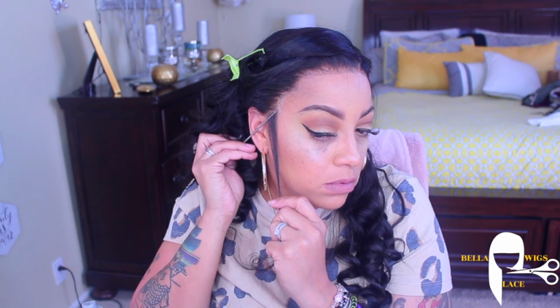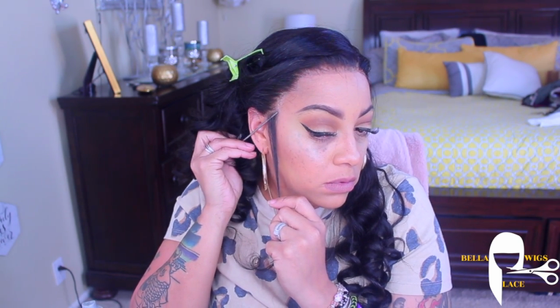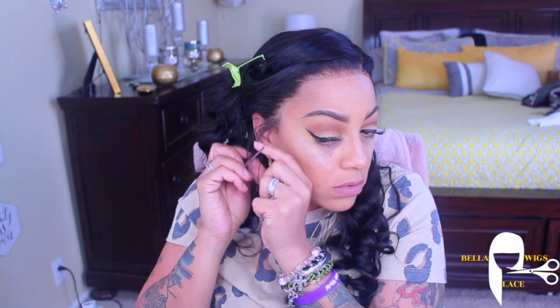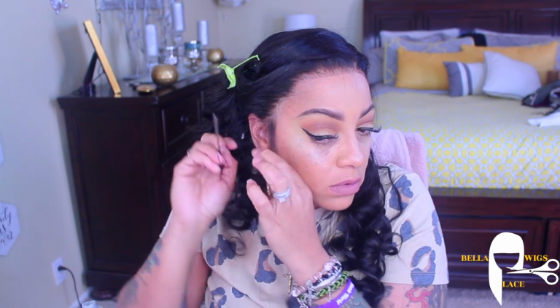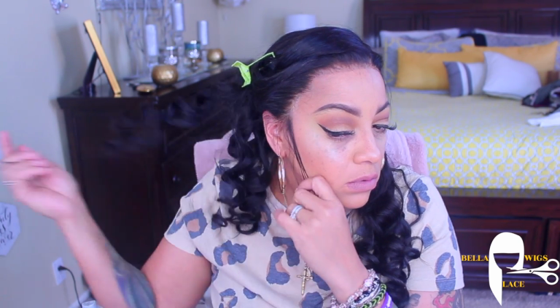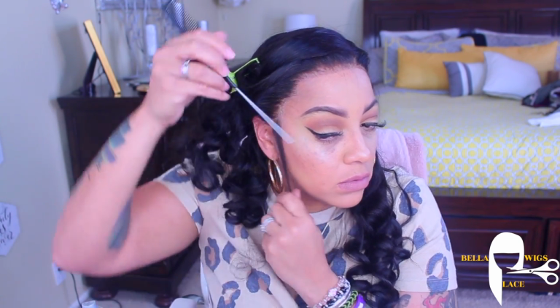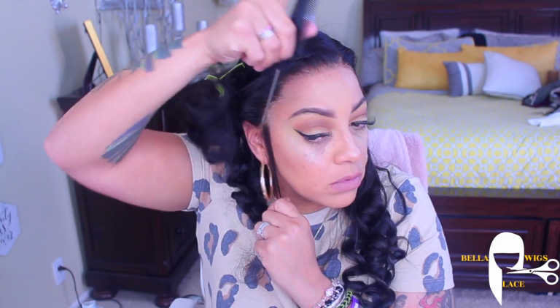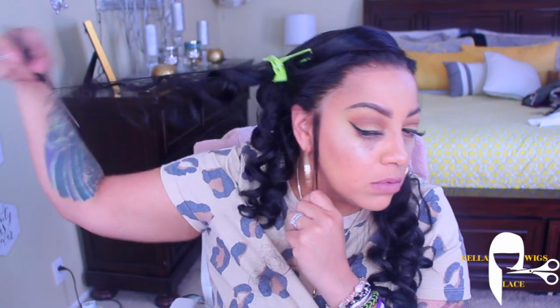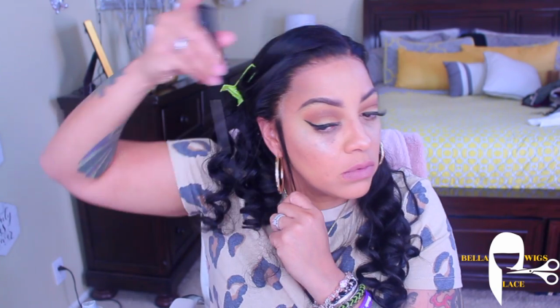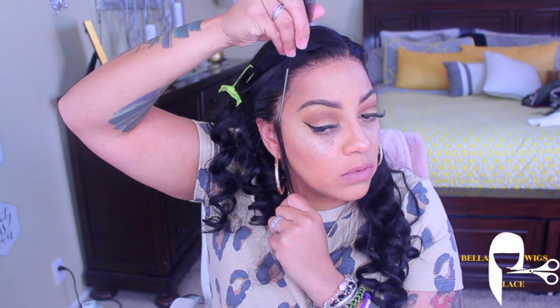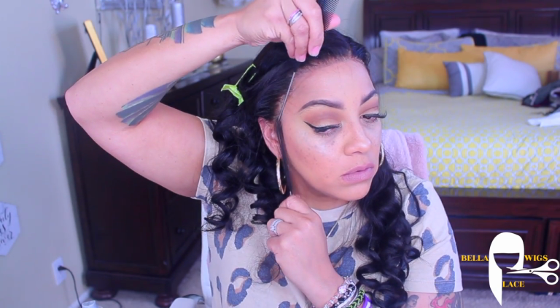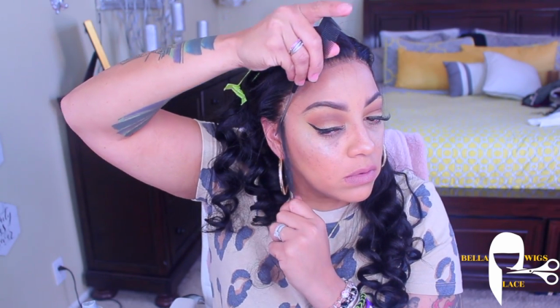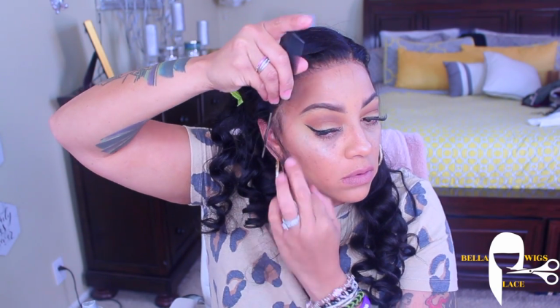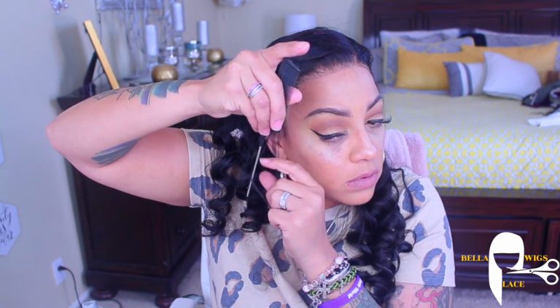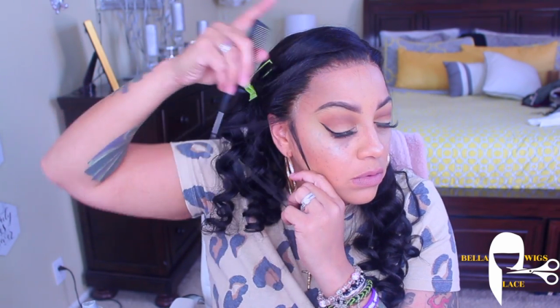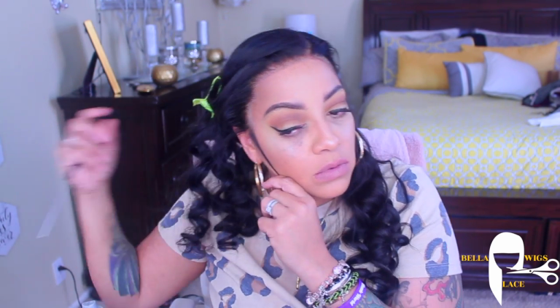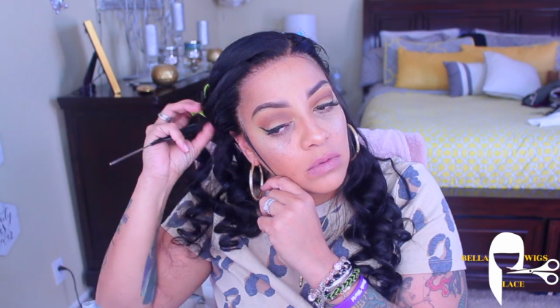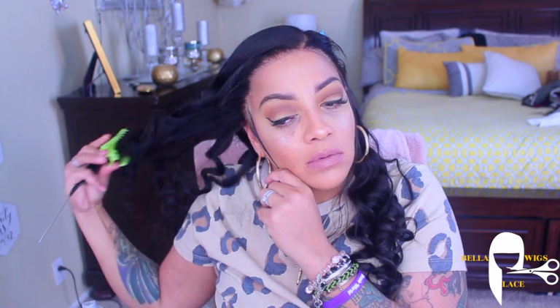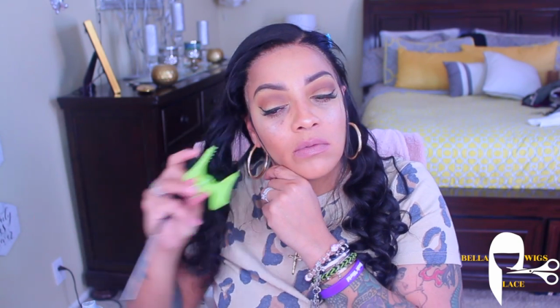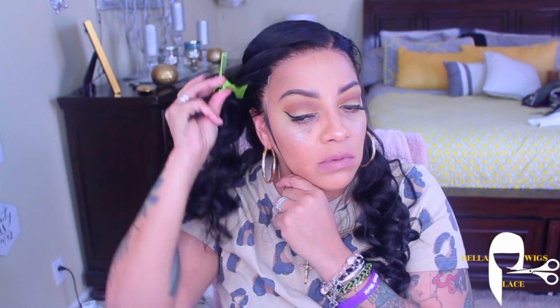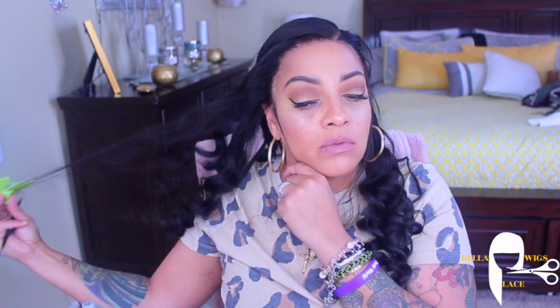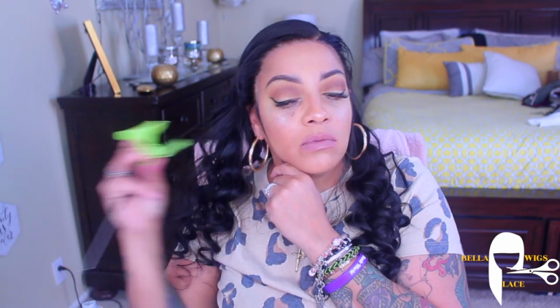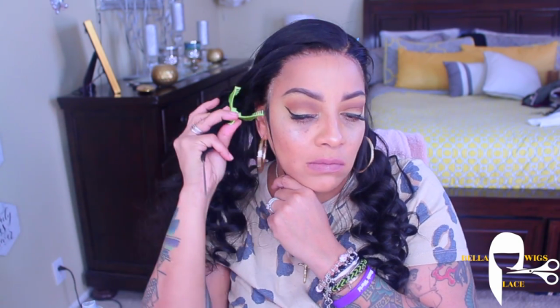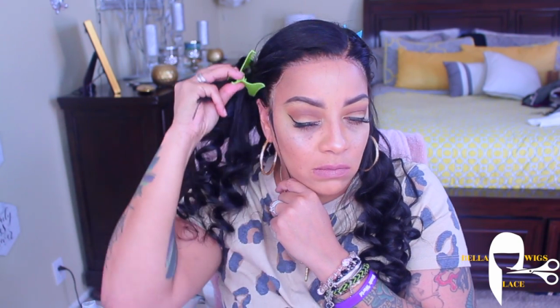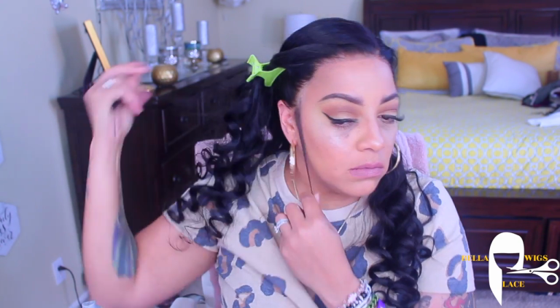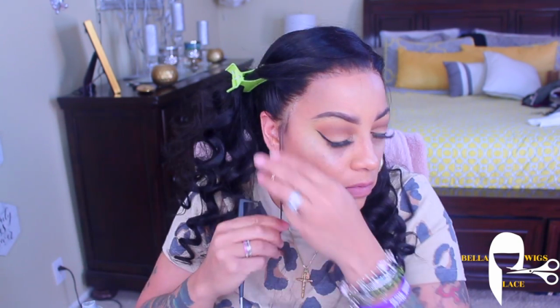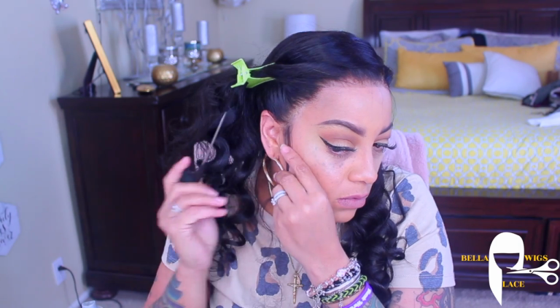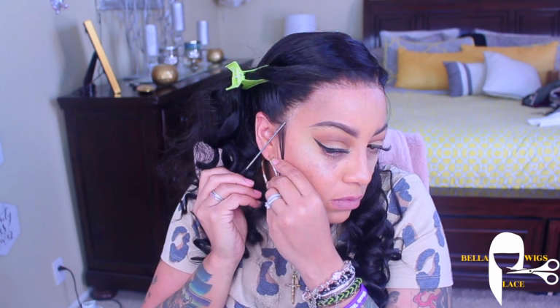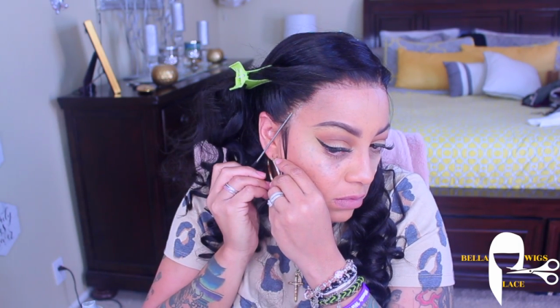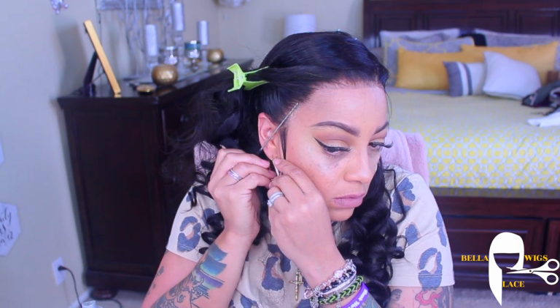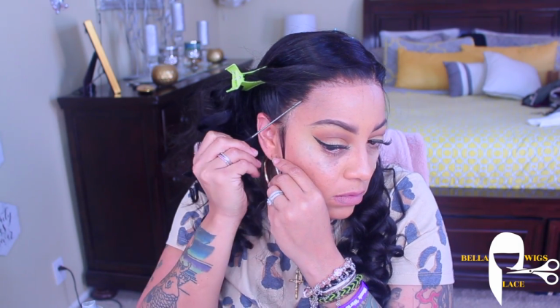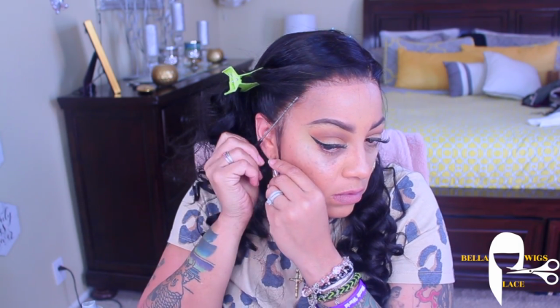I'm not really sure about the density of the unit — I can't really remember, but I'll definitely leave it below for you guys. I'm very impressed with the lace on this unit, and also the quality of the hair is really good as well.